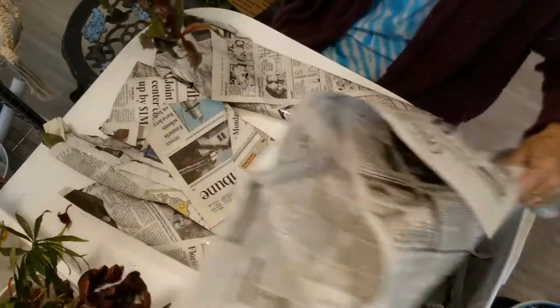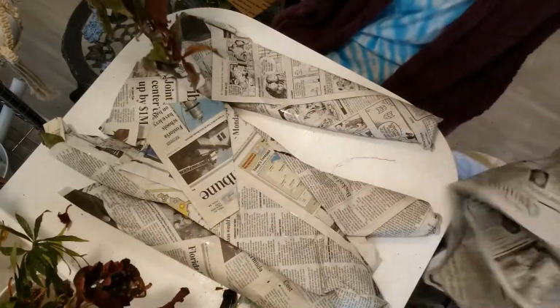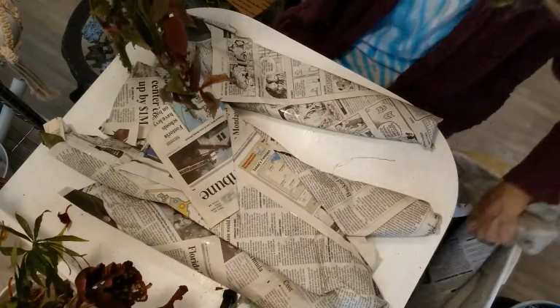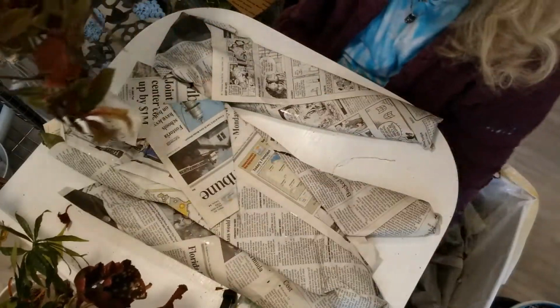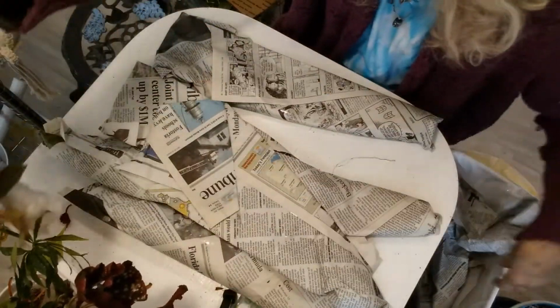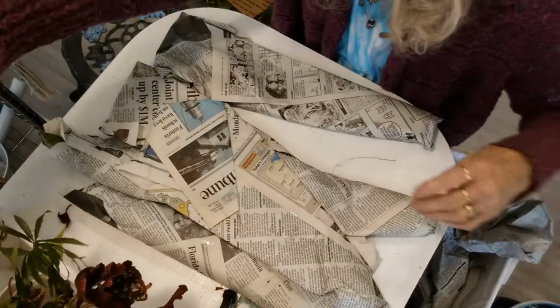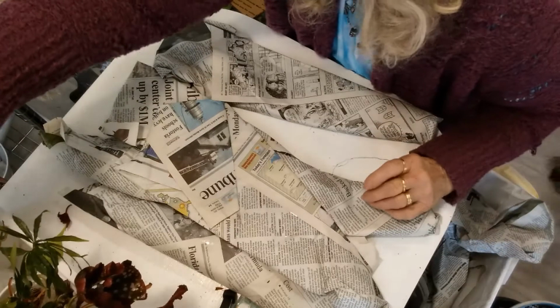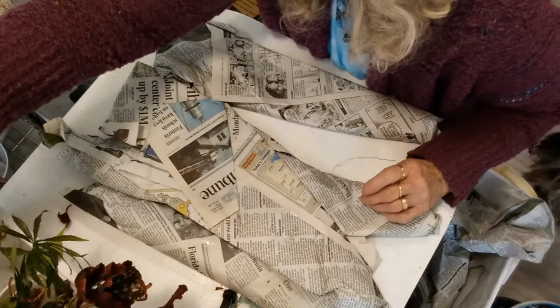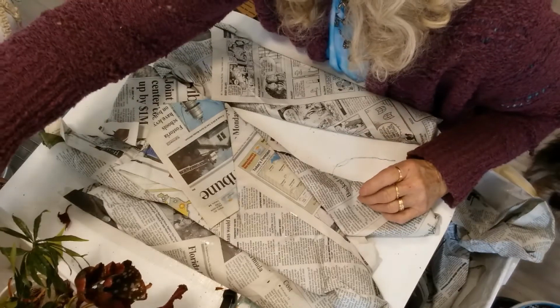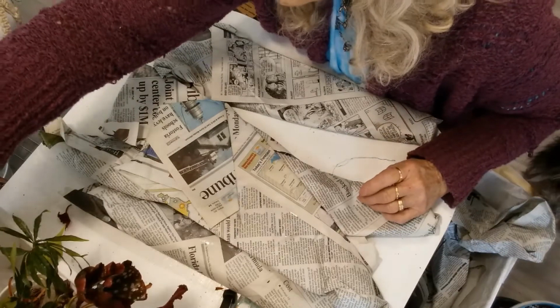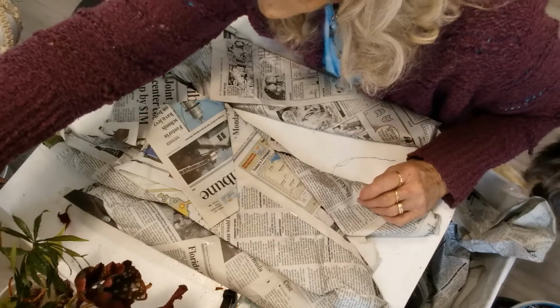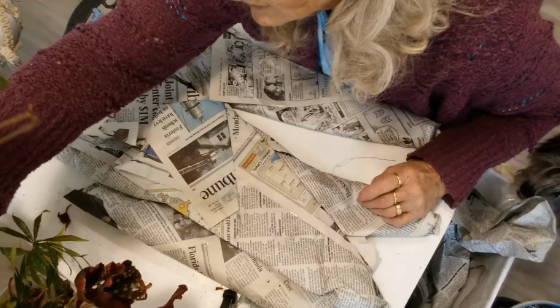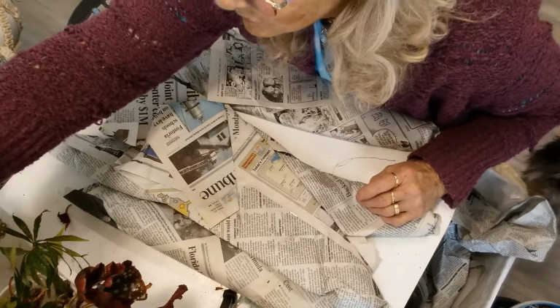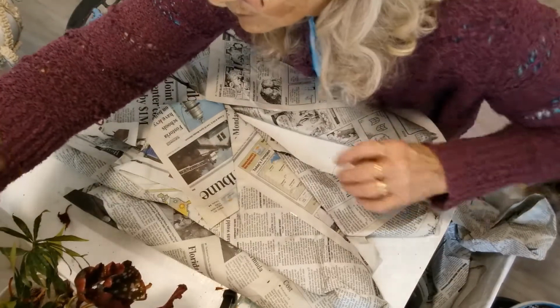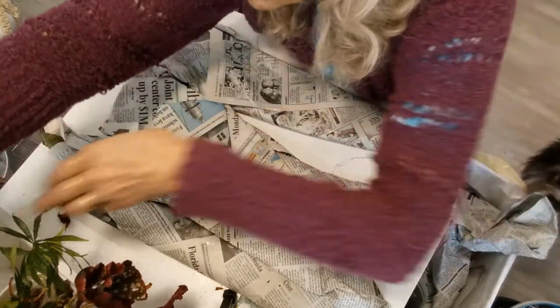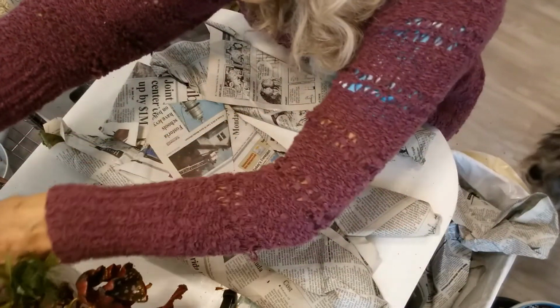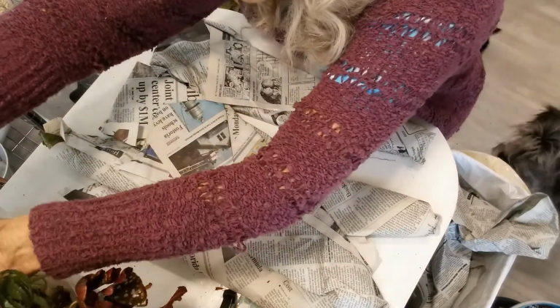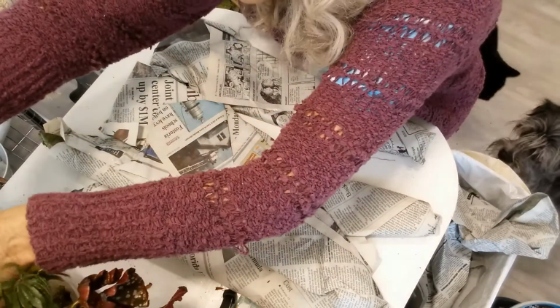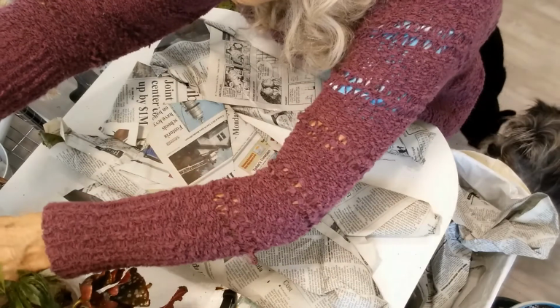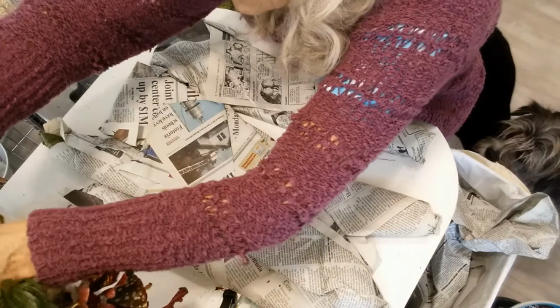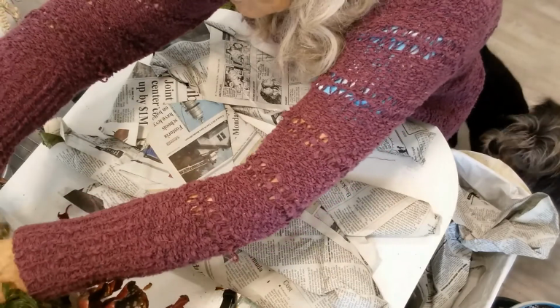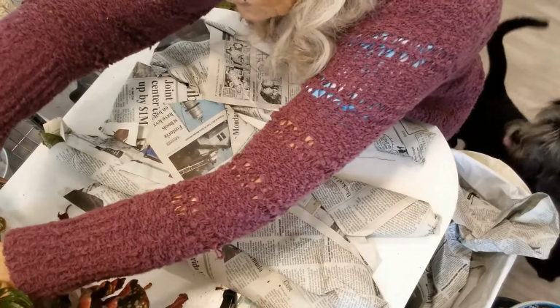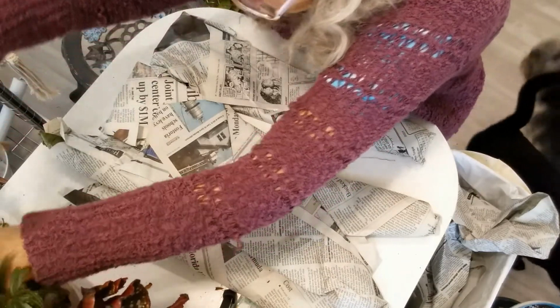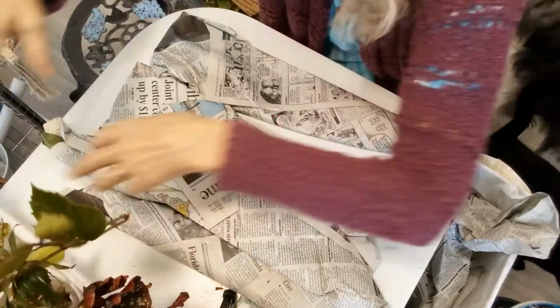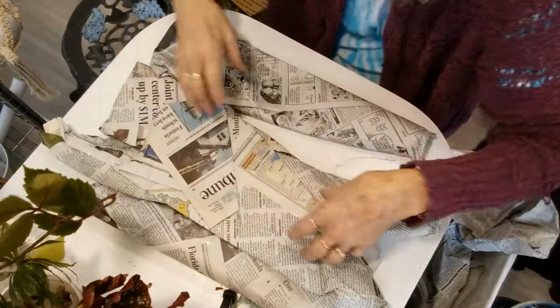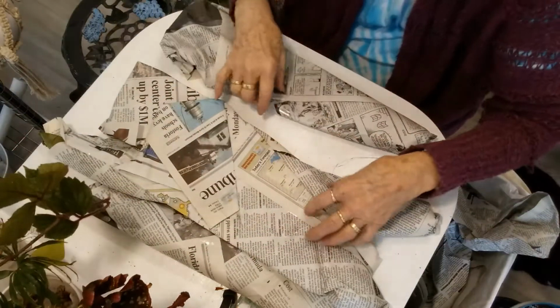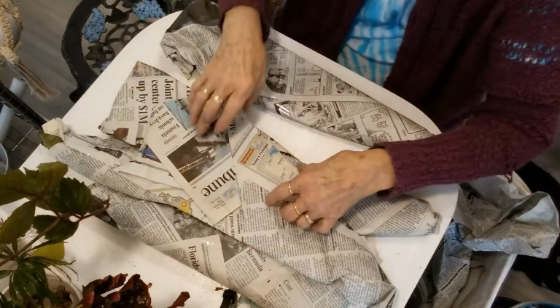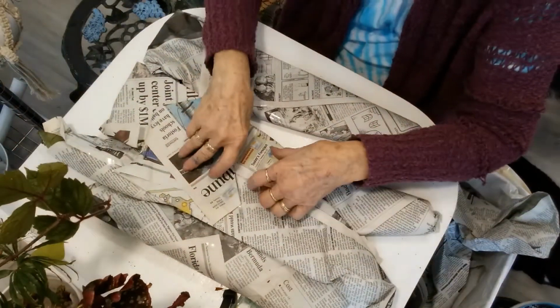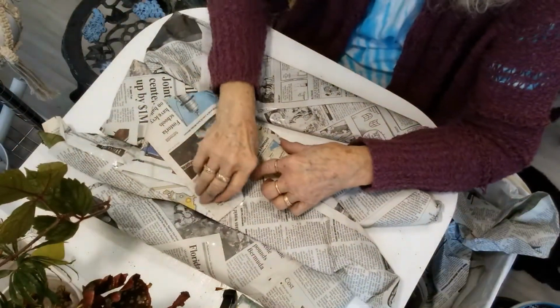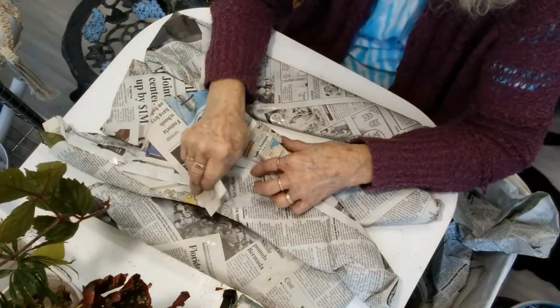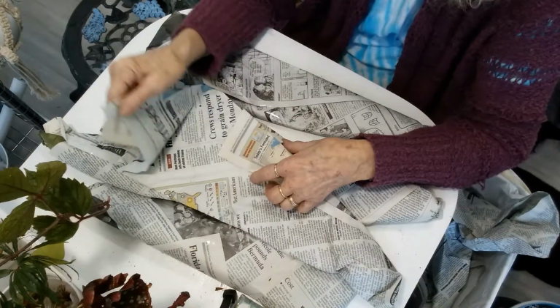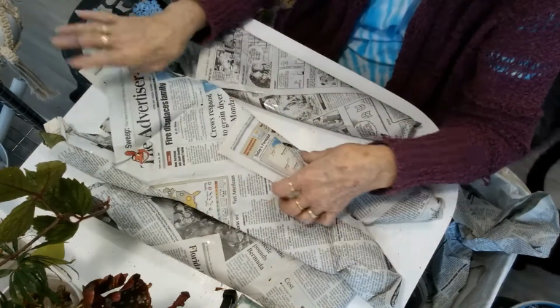Sorry guys, I'm easily sidetracked with squirrel moments! Let me get that in the cup. I'm running out of cups here - wow, there are a lot of plants!